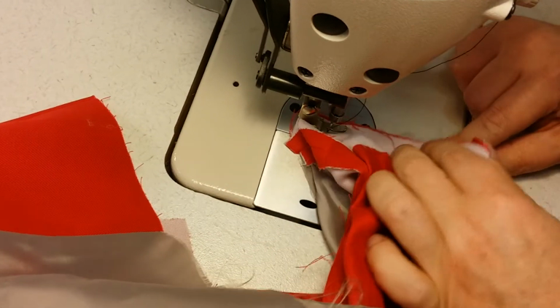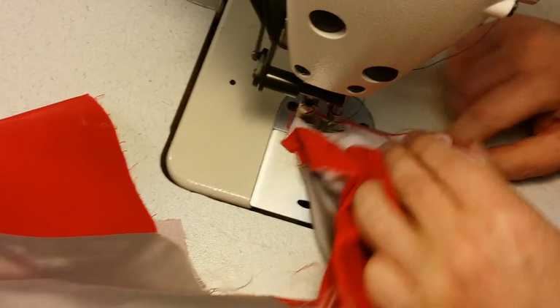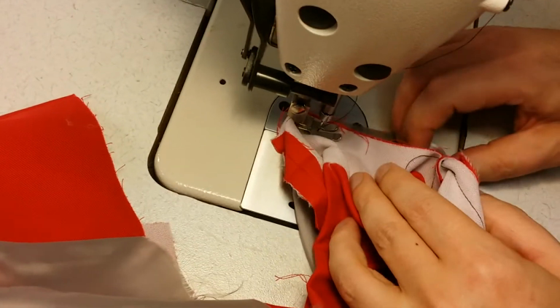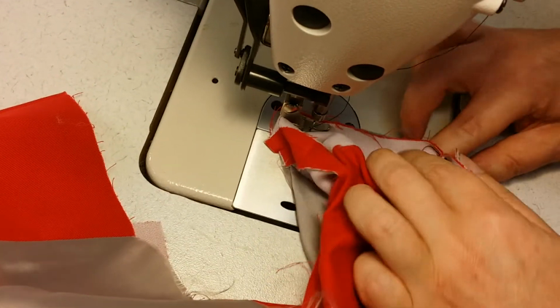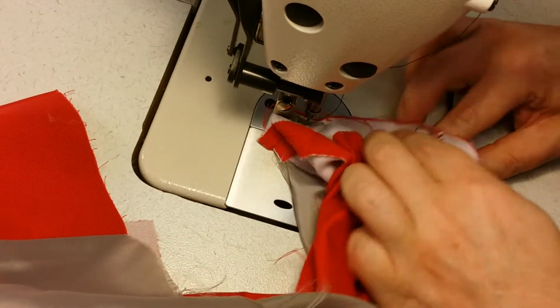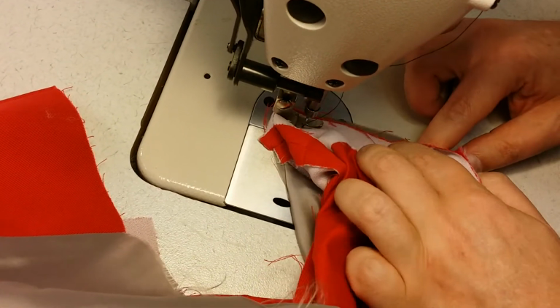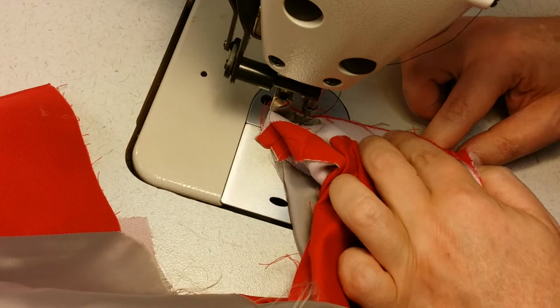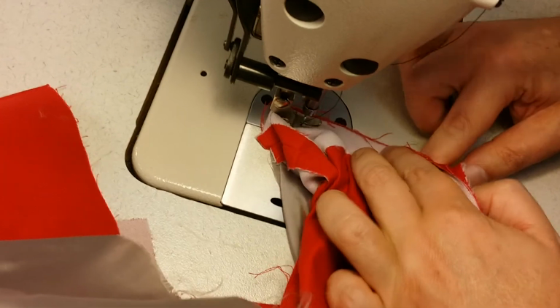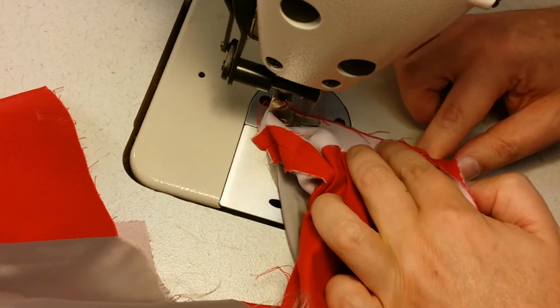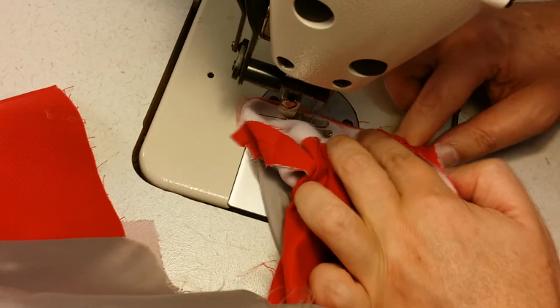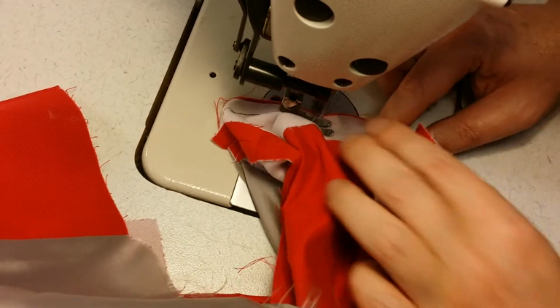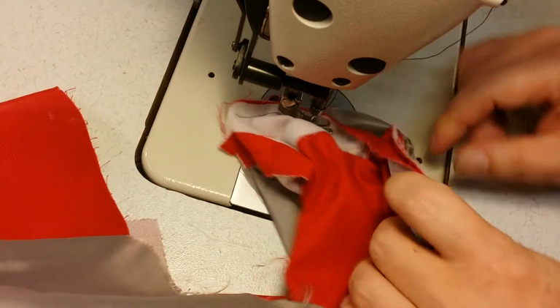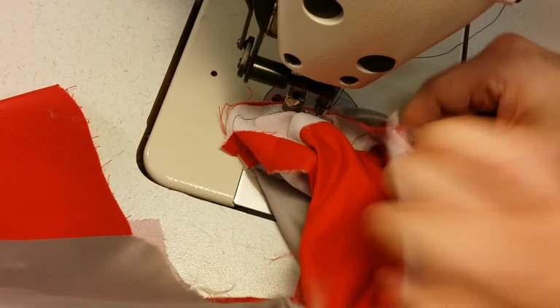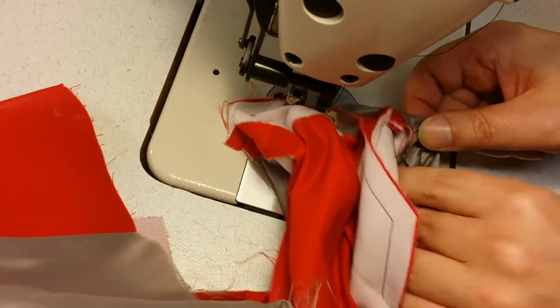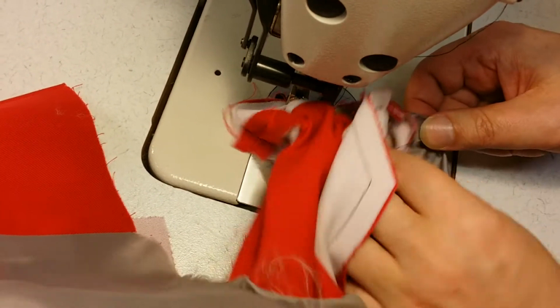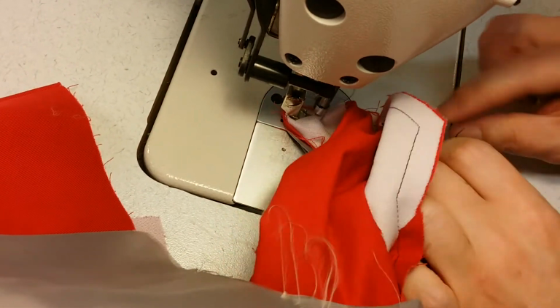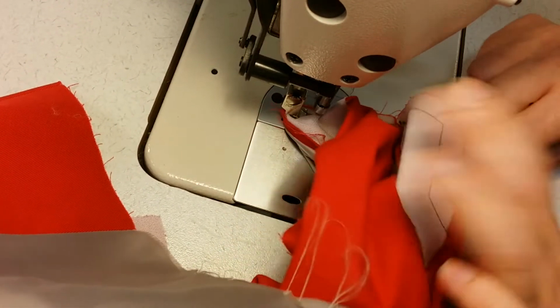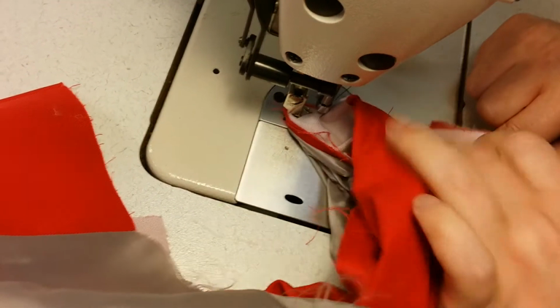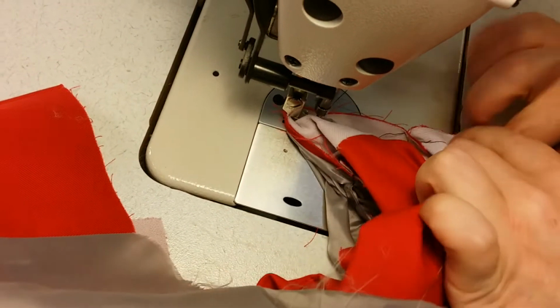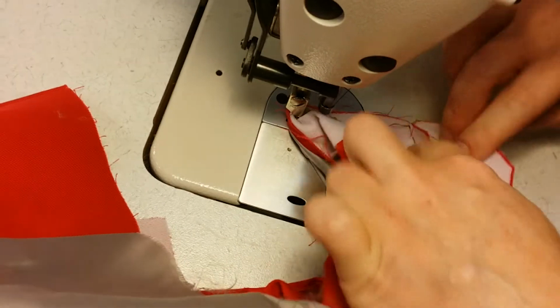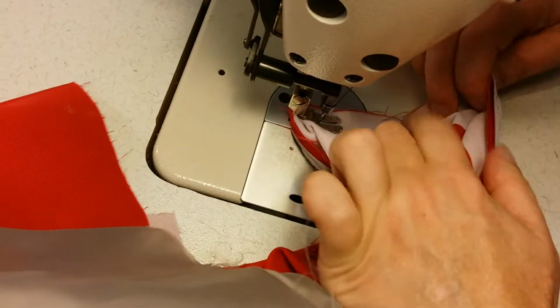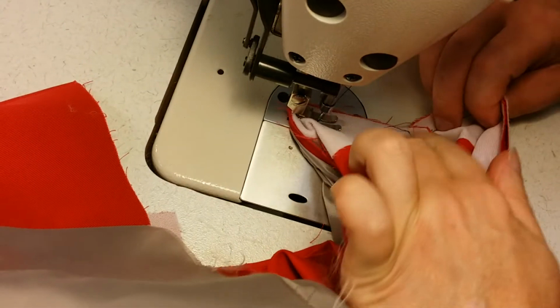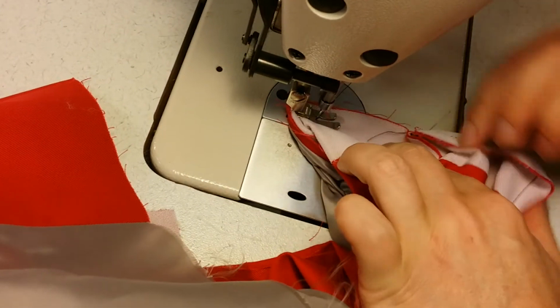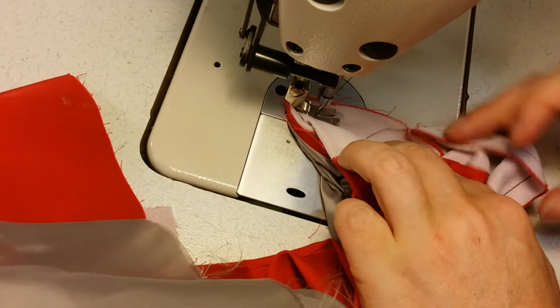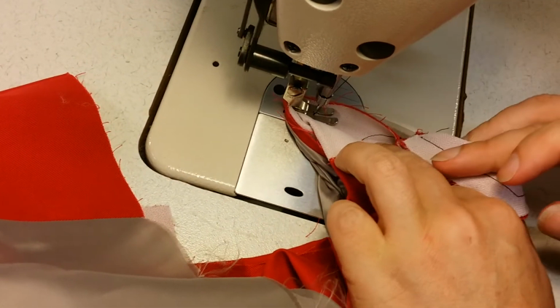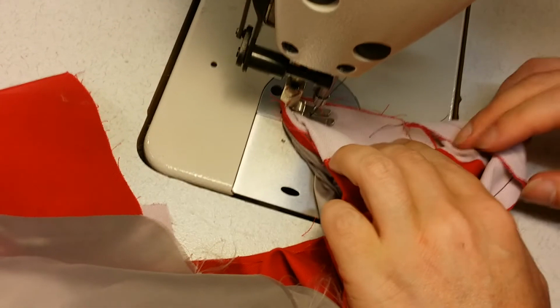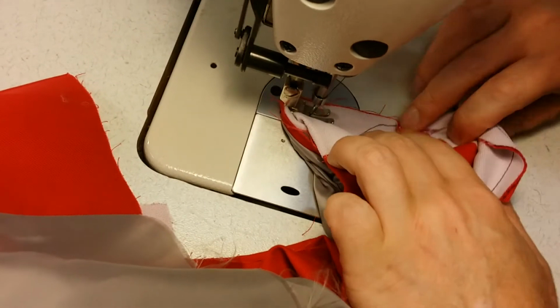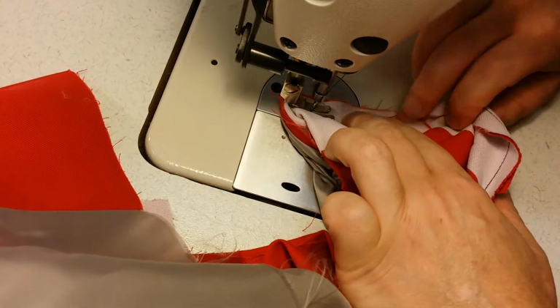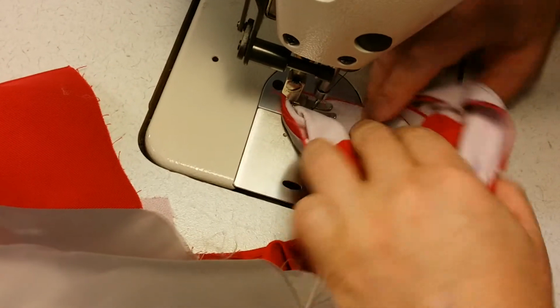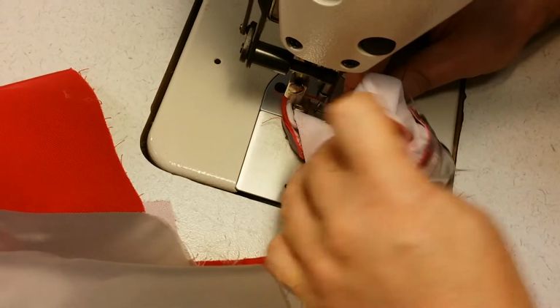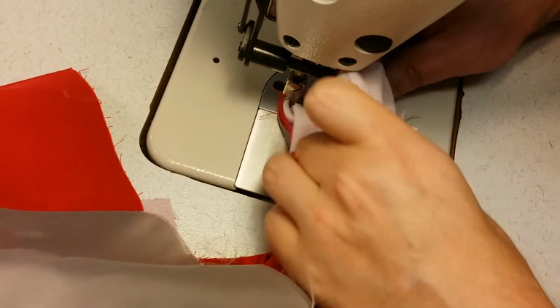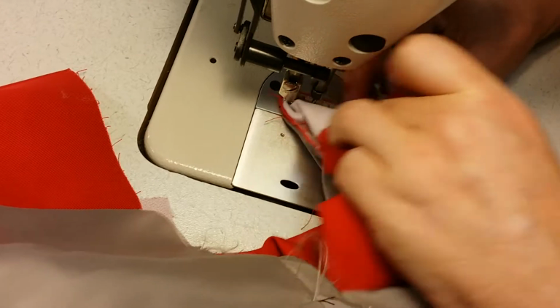Just take it easy. It's a little circle you've got to sew for the hem of the sleeve. And as with last time, you start where the vent opening is in the sleeve and you end there.